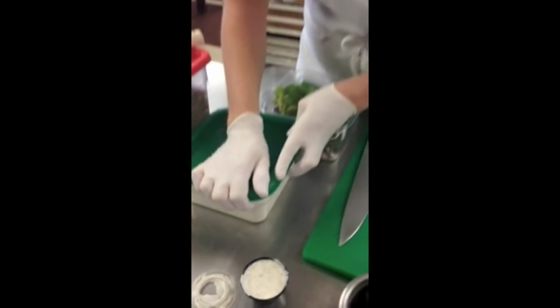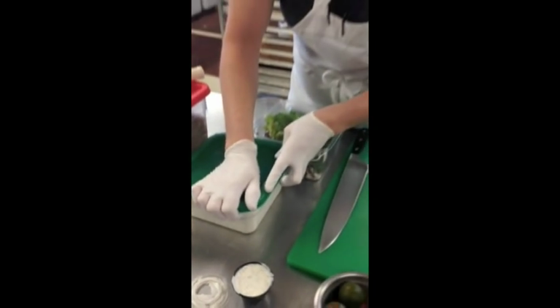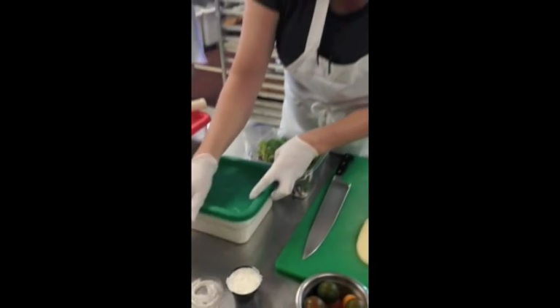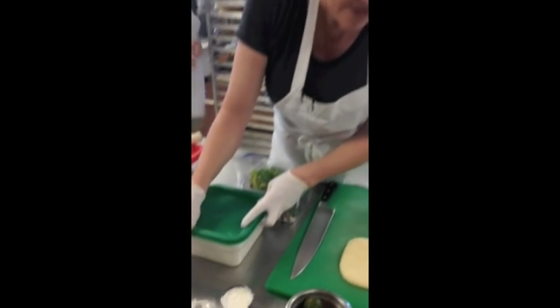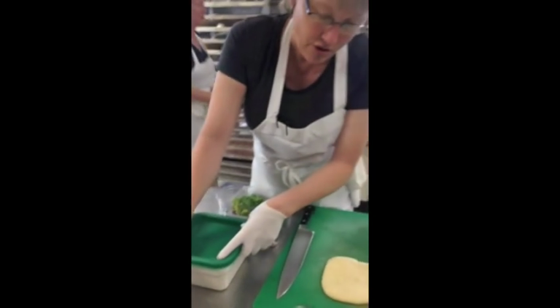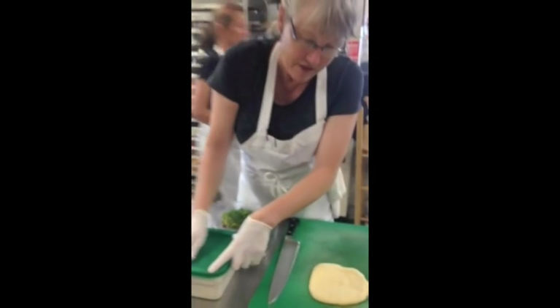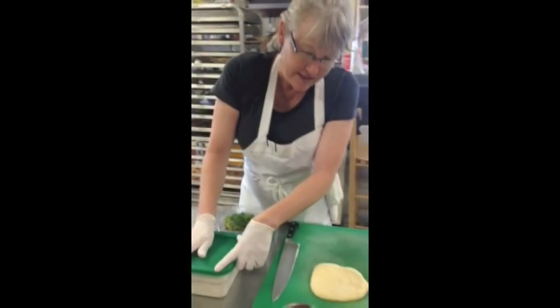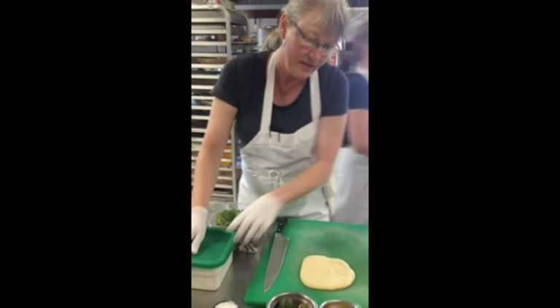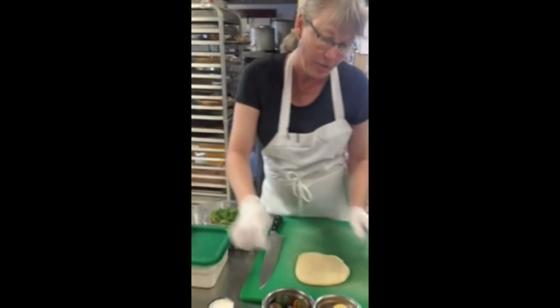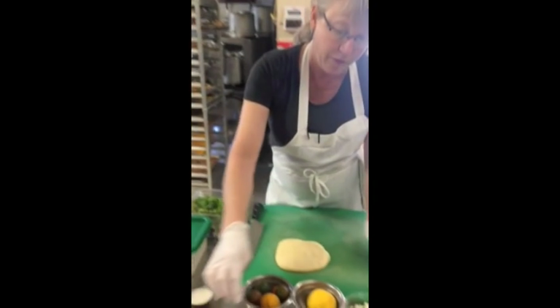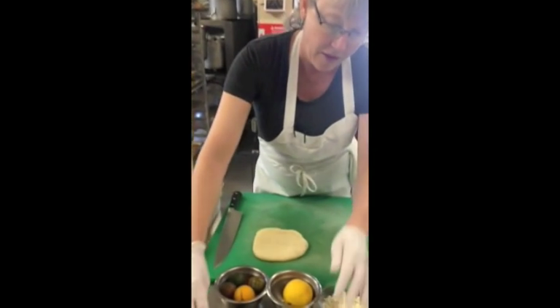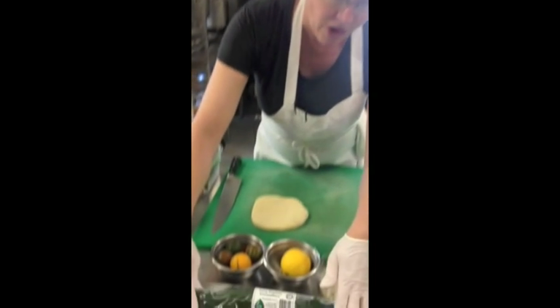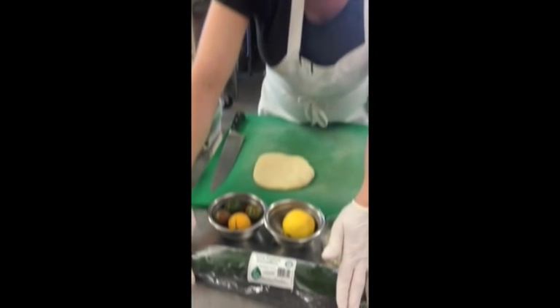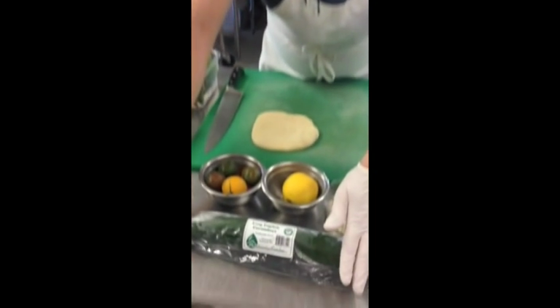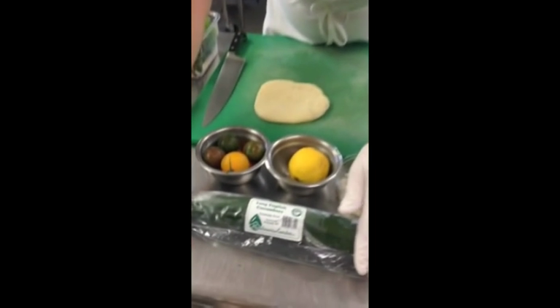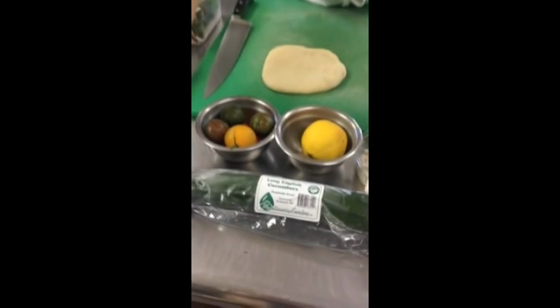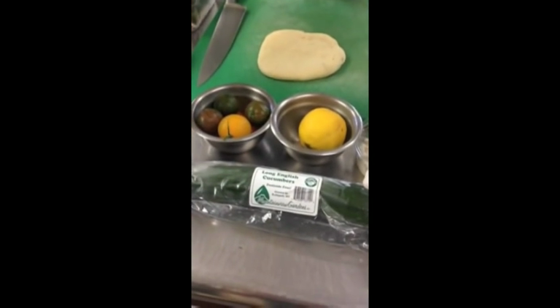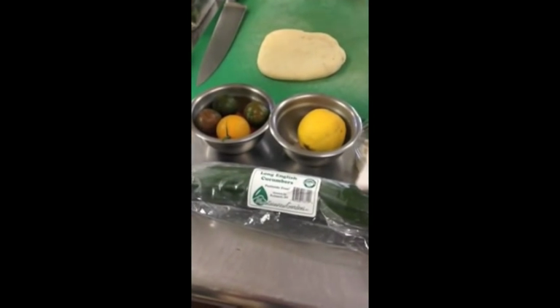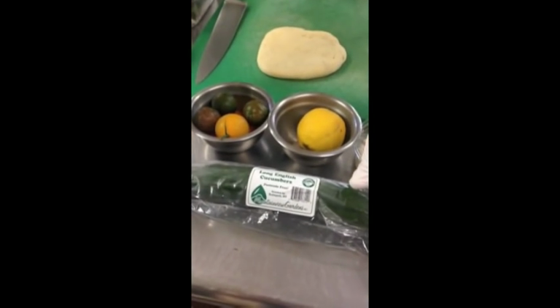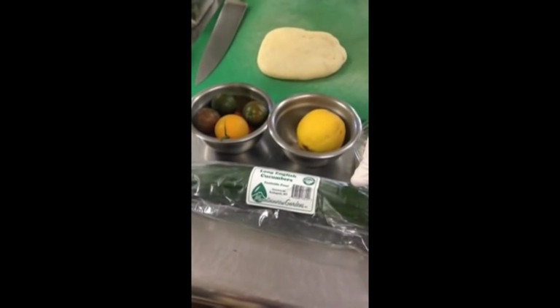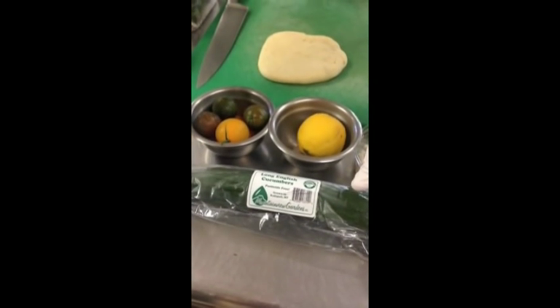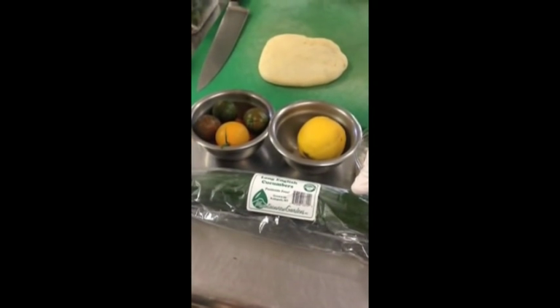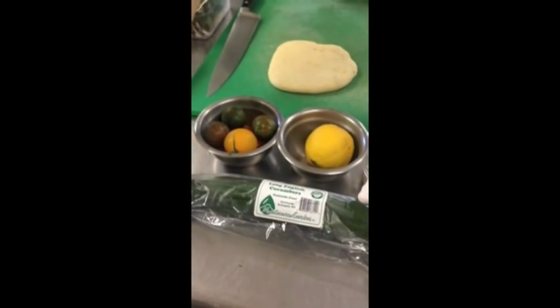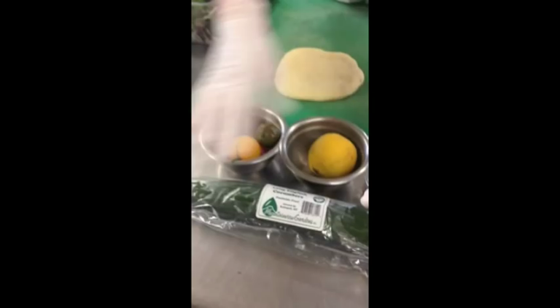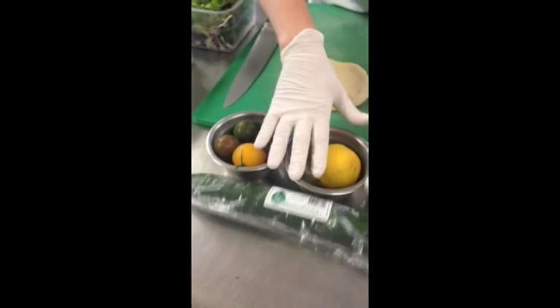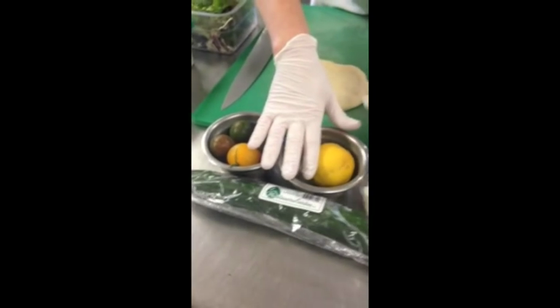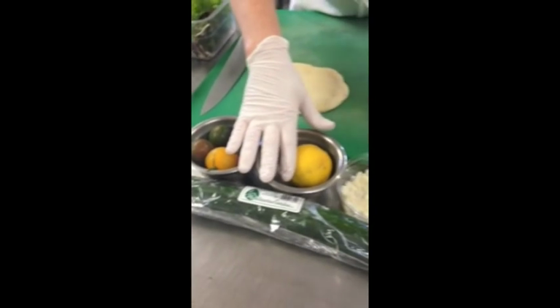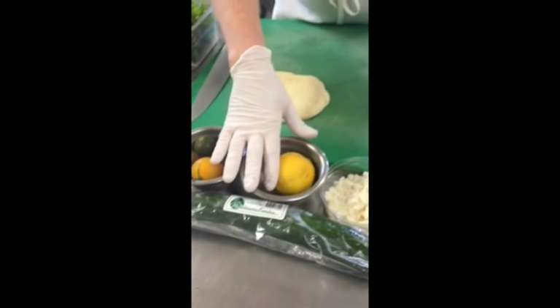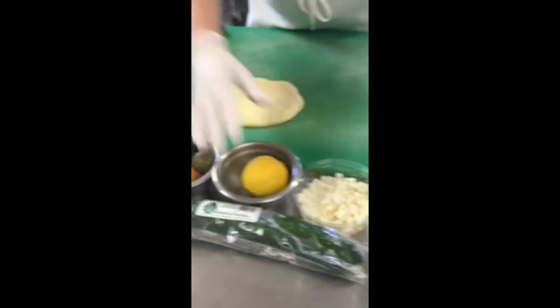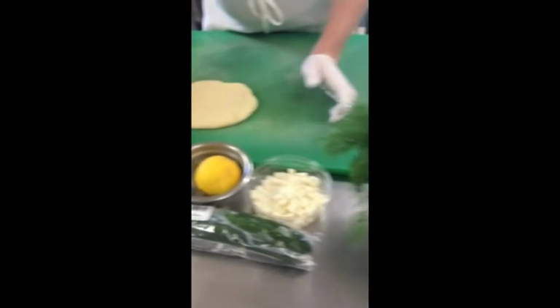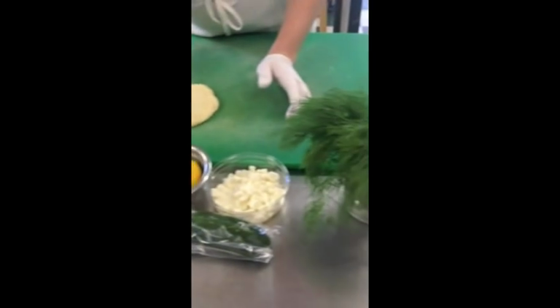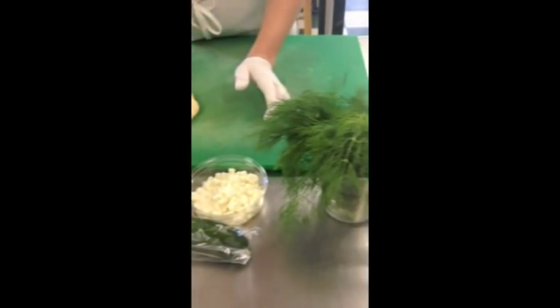Here are the tomatoes and cucumbers in this salad. These are both from Mountain View Gardens, one of our local hydroponic farms. We use lemon, feta, and then fresh, organic dill.